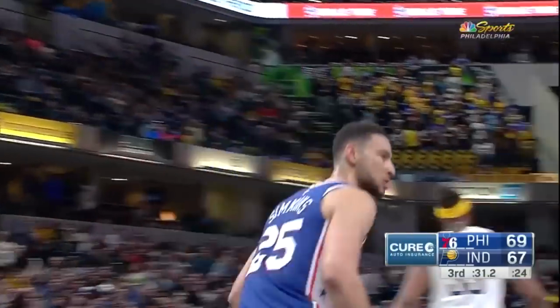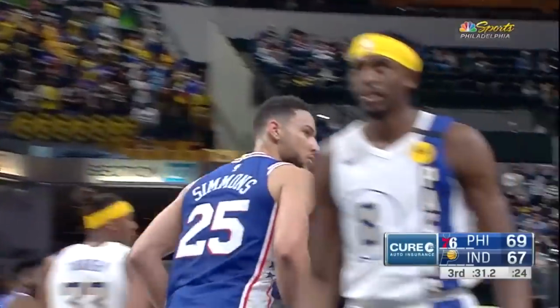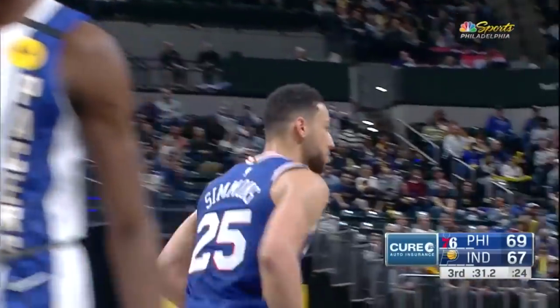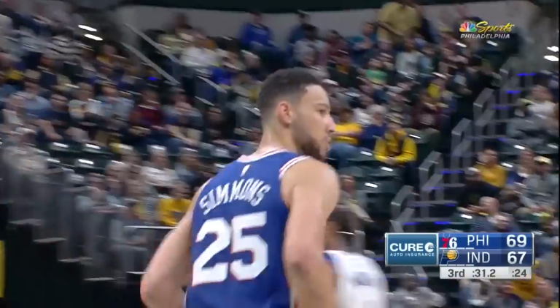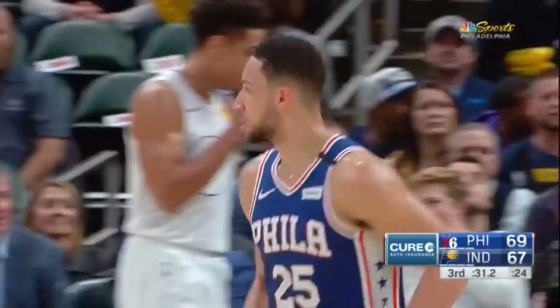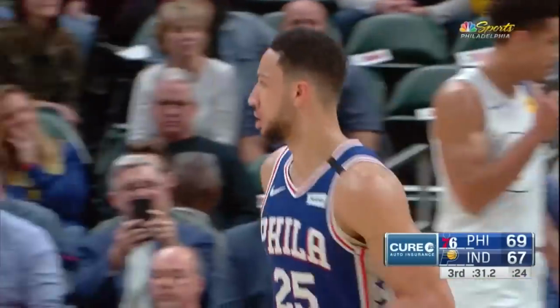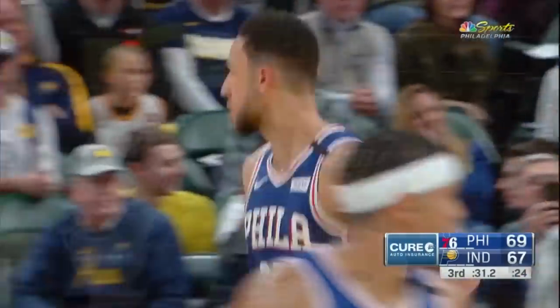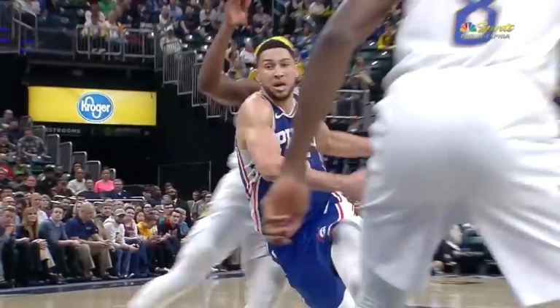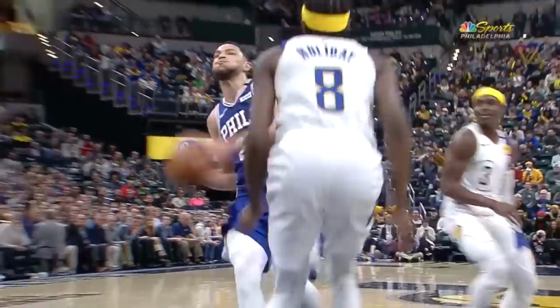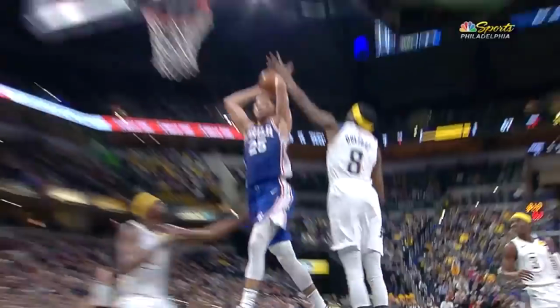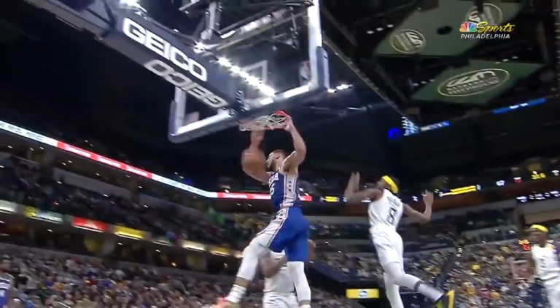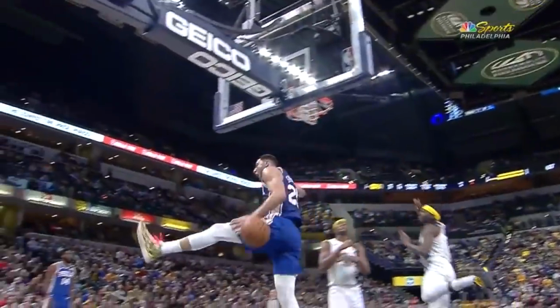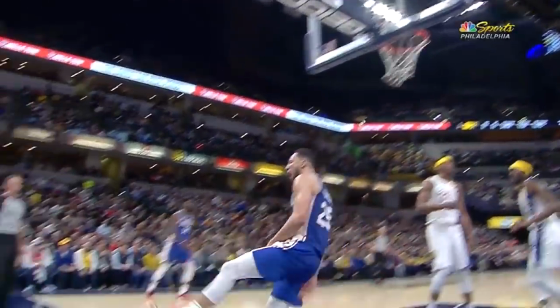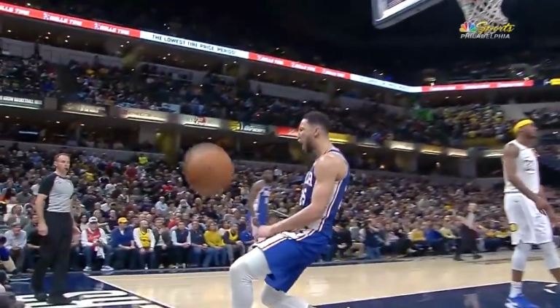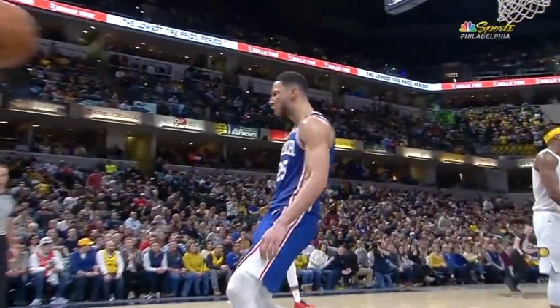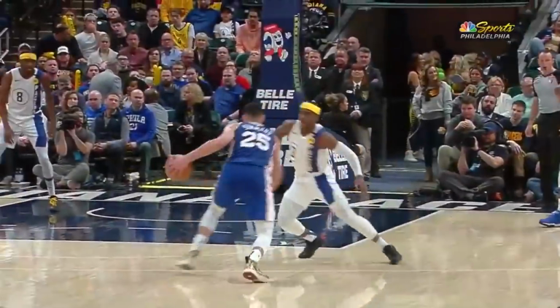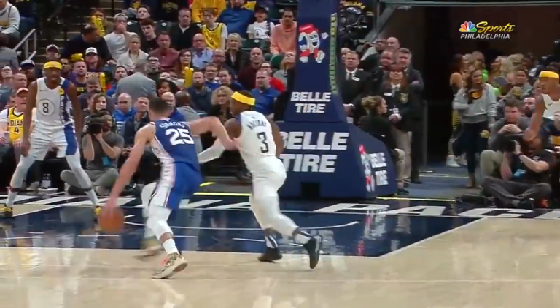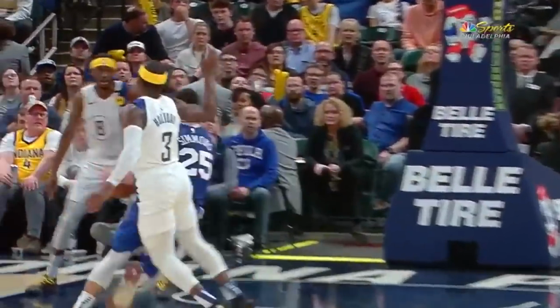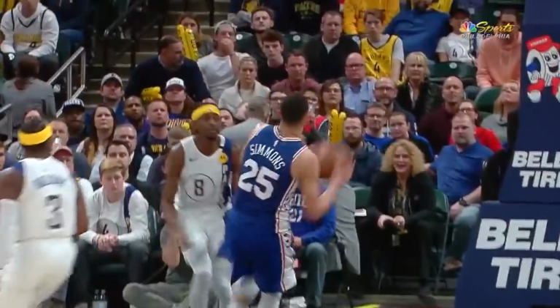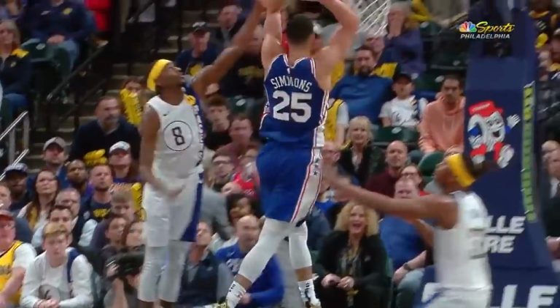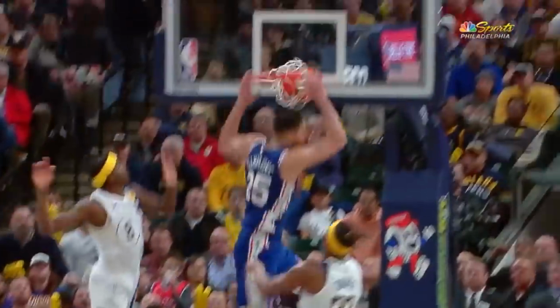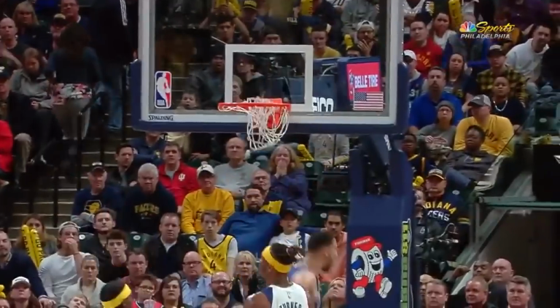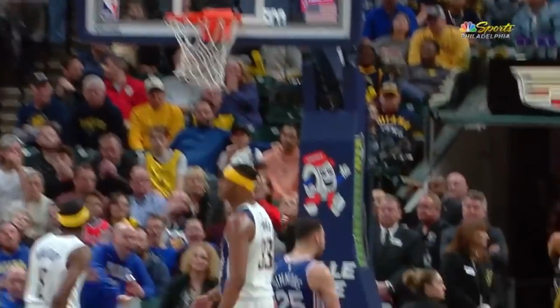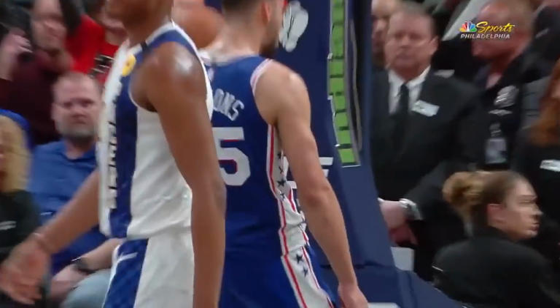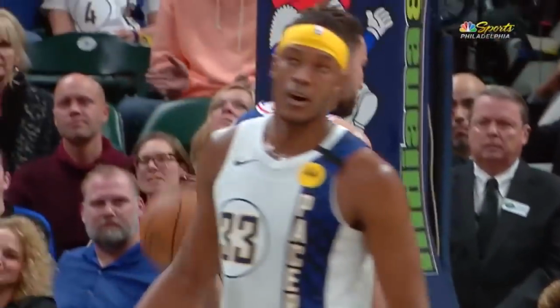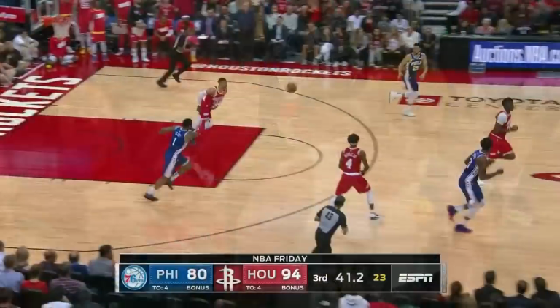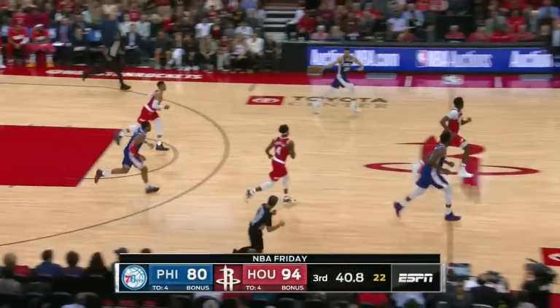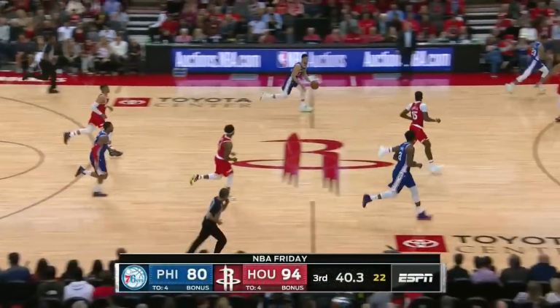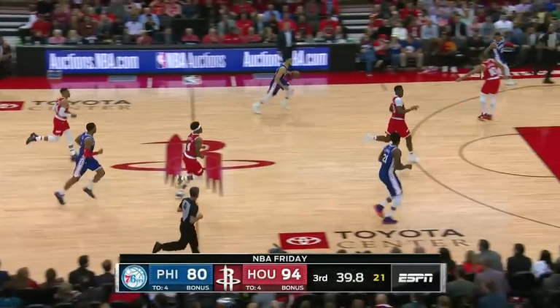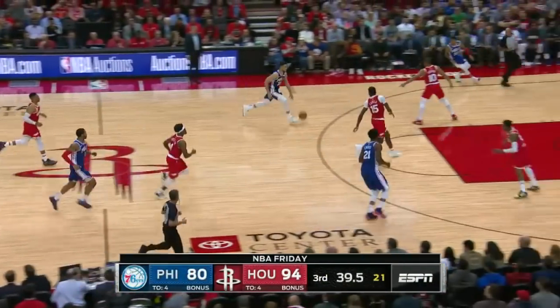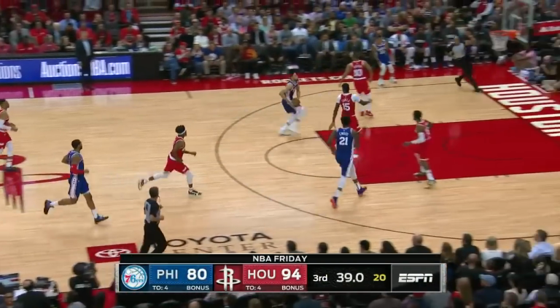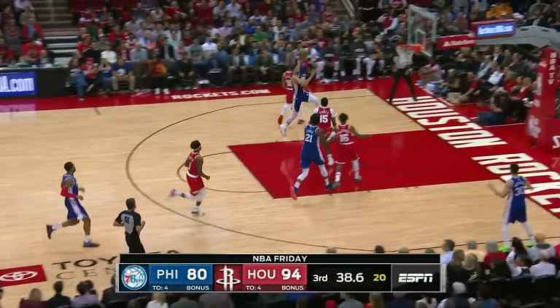Ben Simmons, first bucket of the third quarter. That action again — Holiday on him, then defenders late to get there. Looking at it again, Holiday underneath, thought better of it.